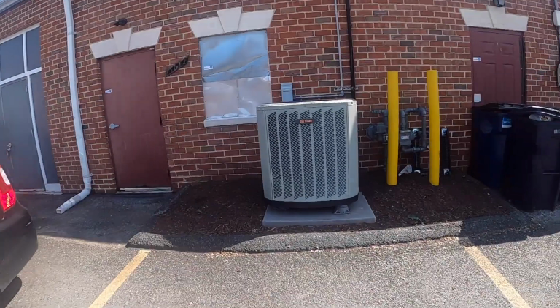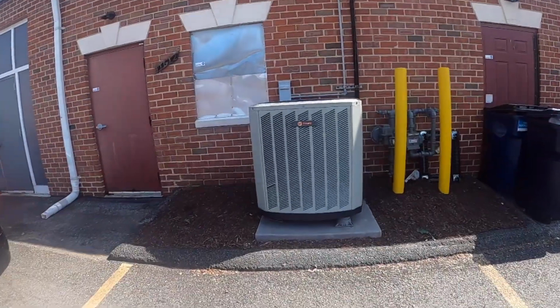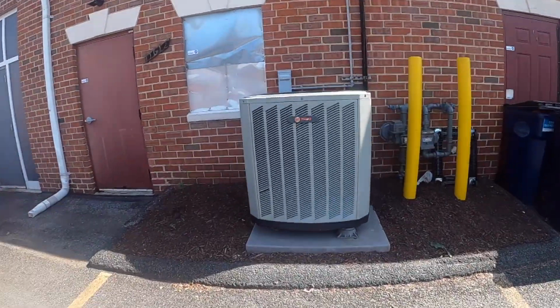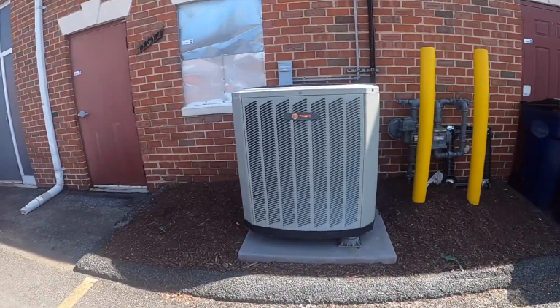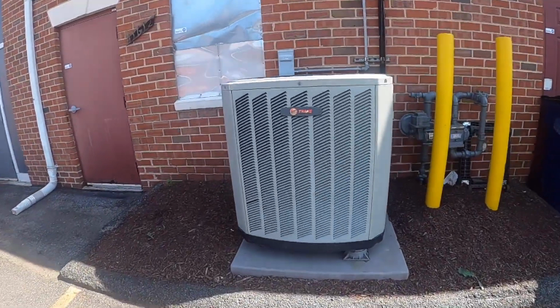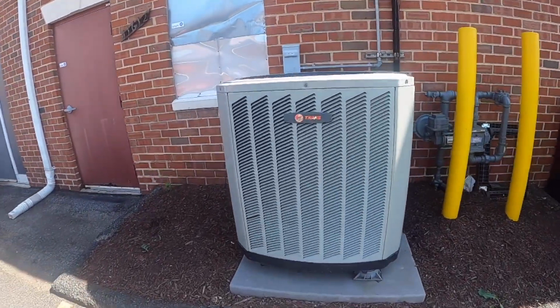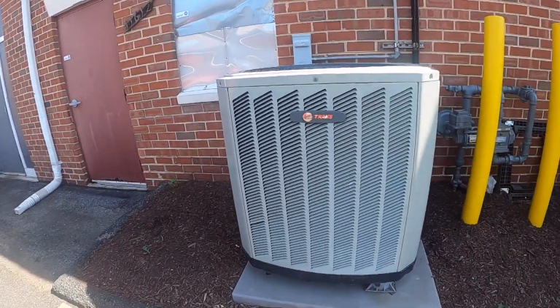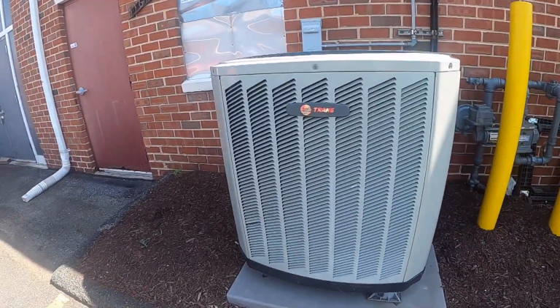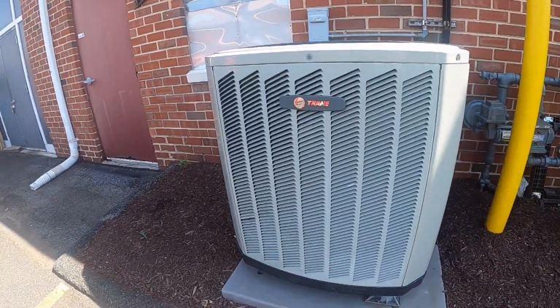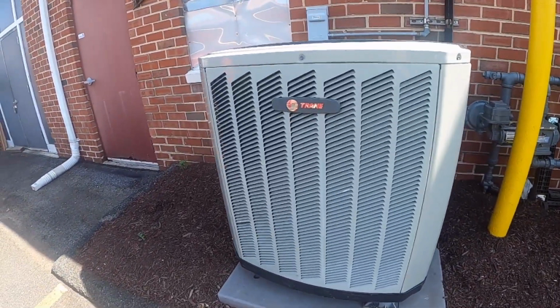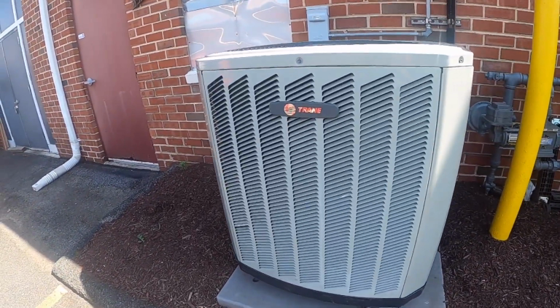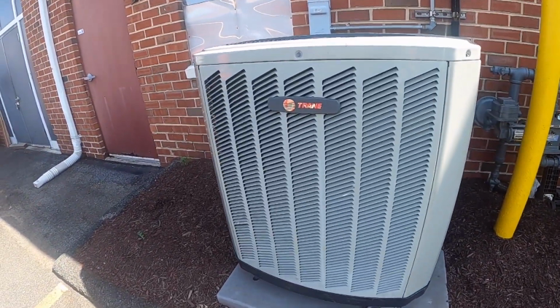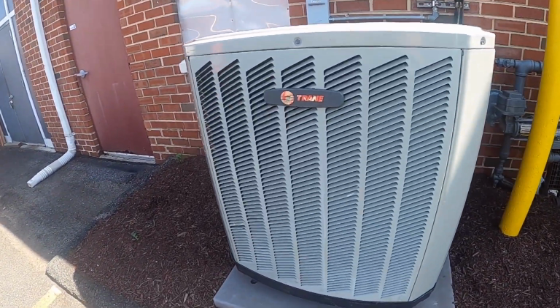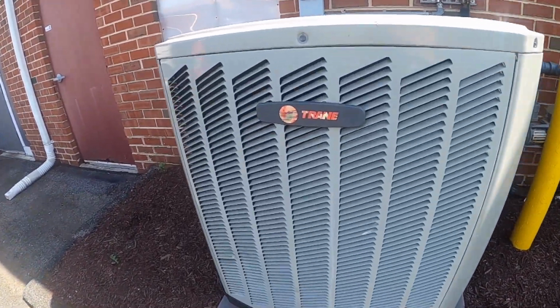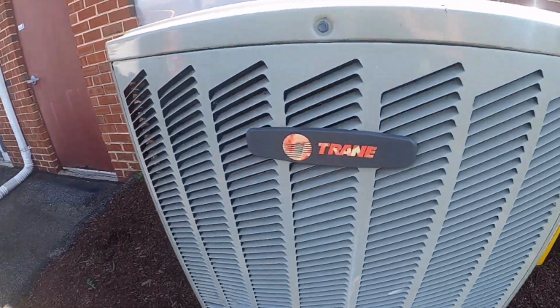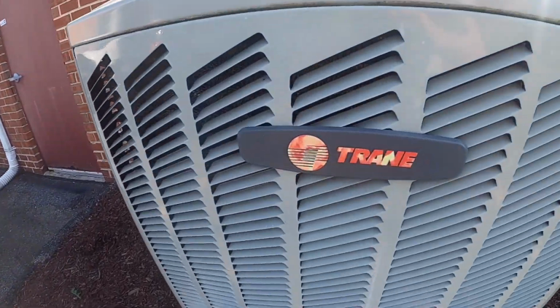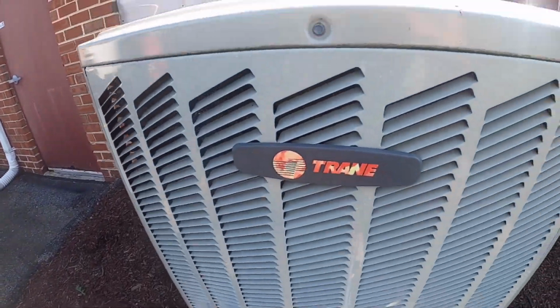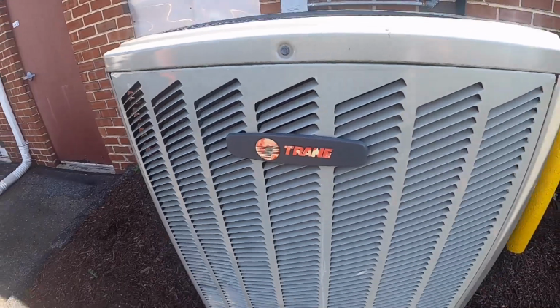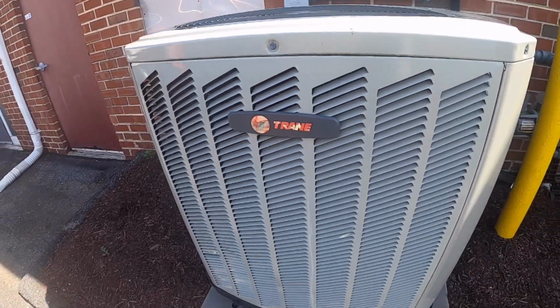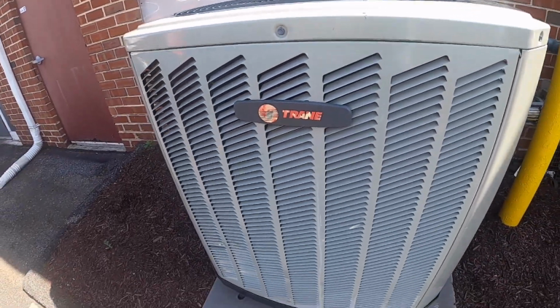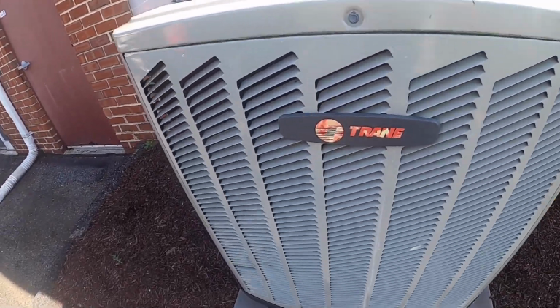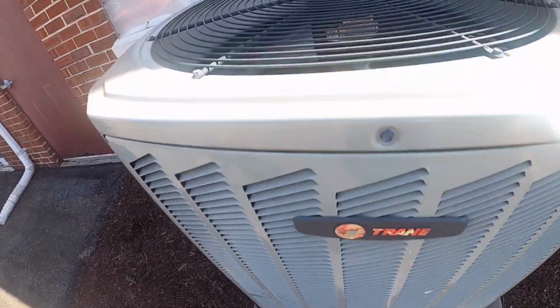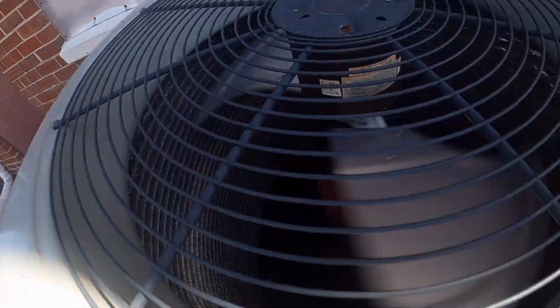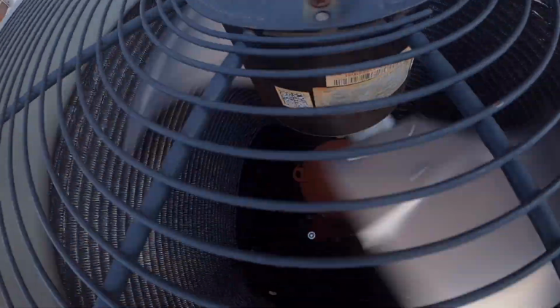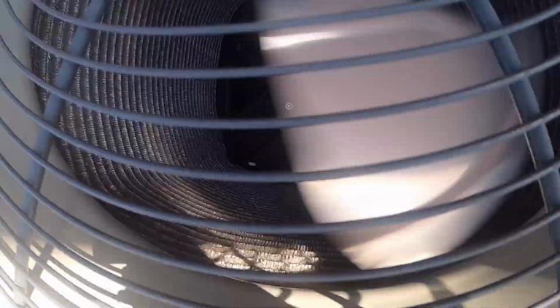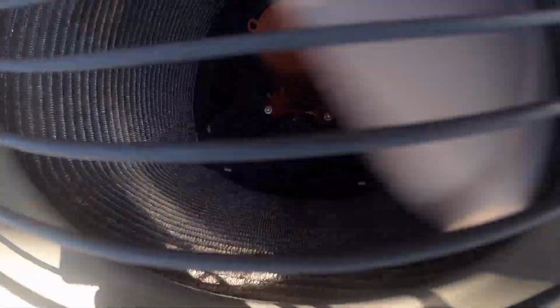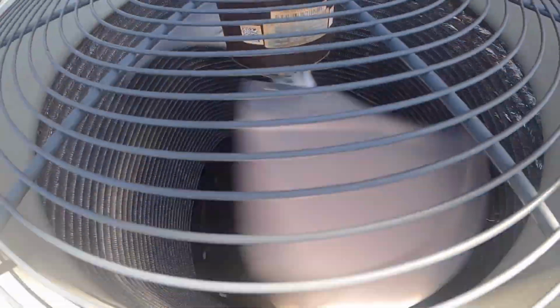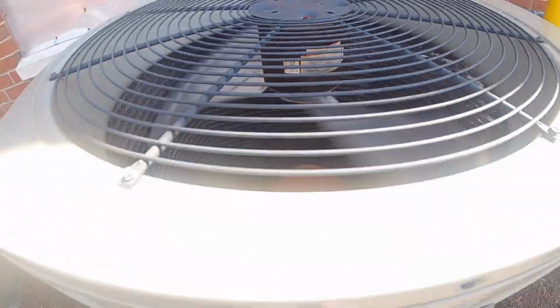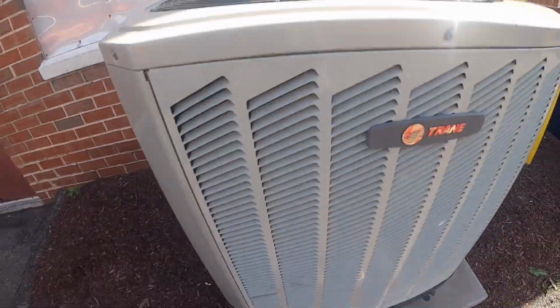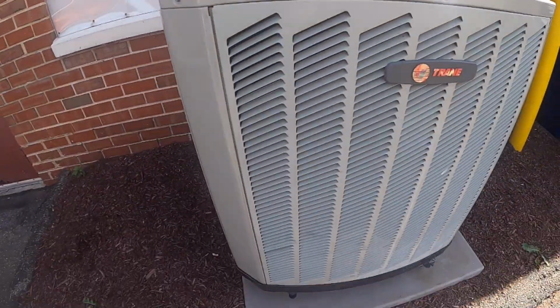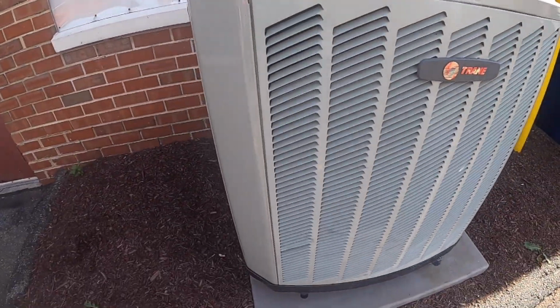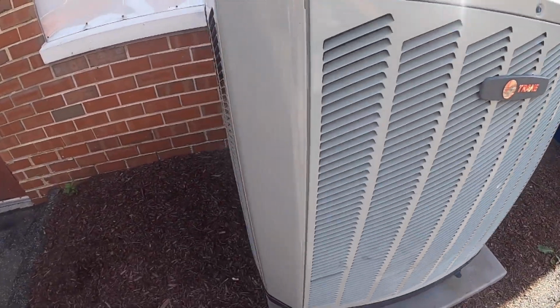Alright, so remember that train I got defrosting last winter? Here it is running in cooling mode. It's pushing out some nice hot air.